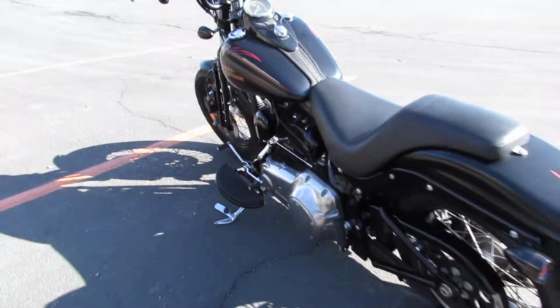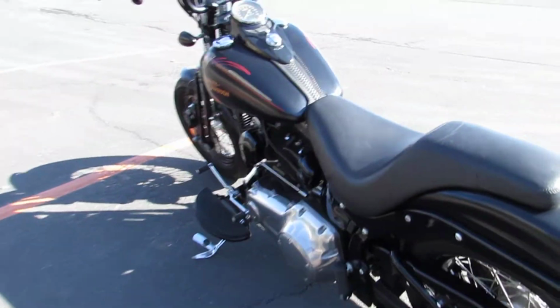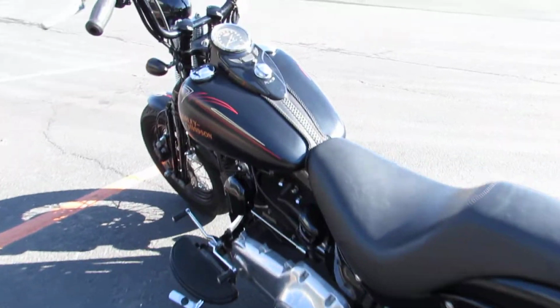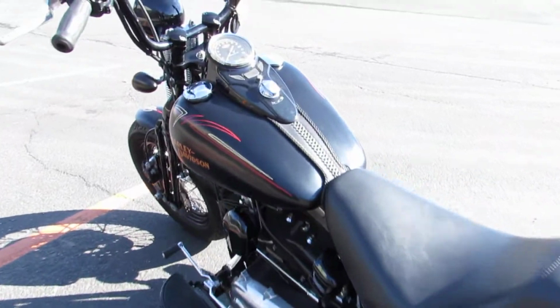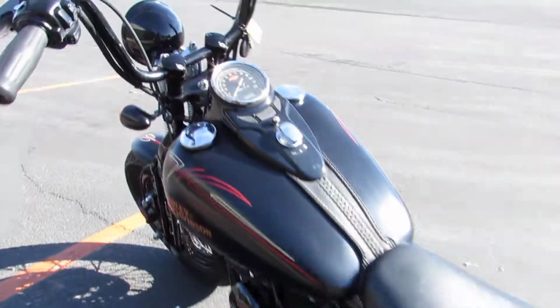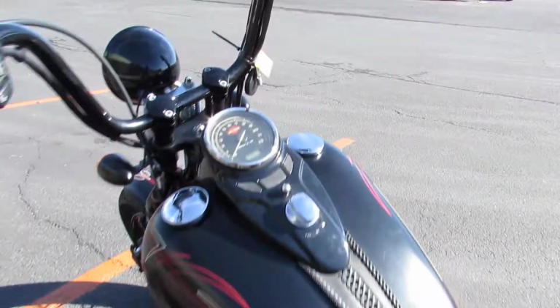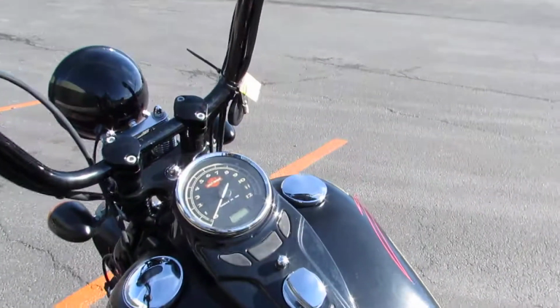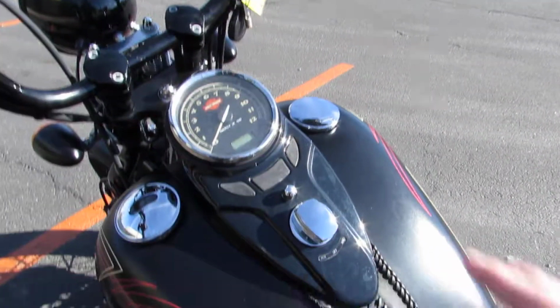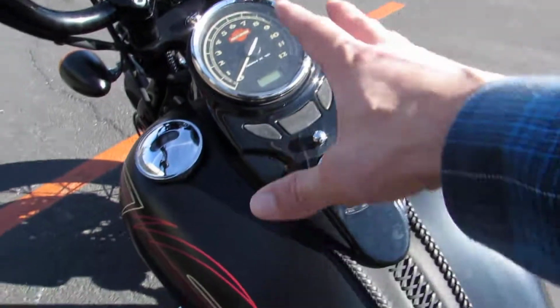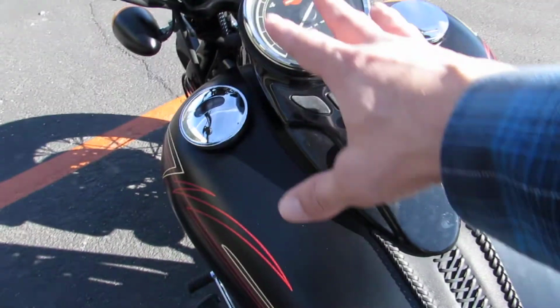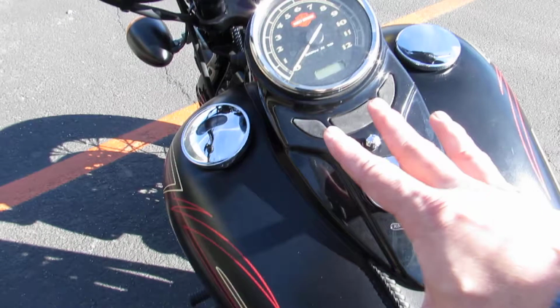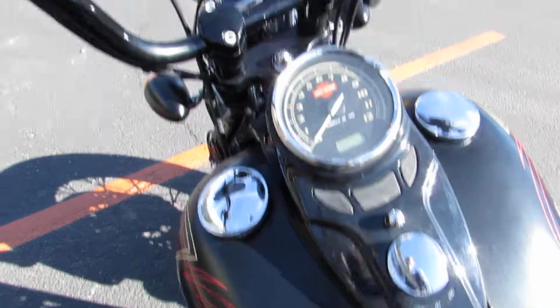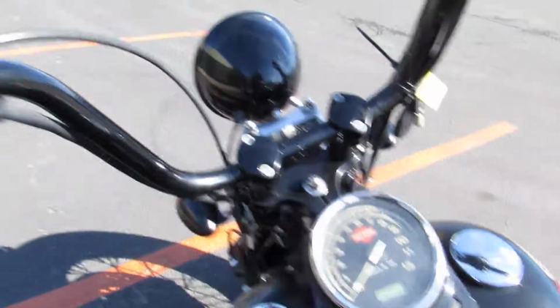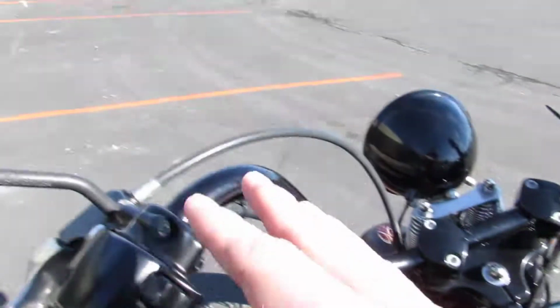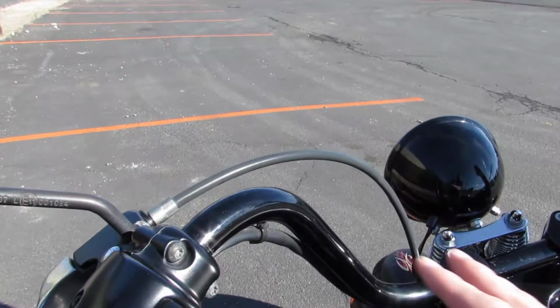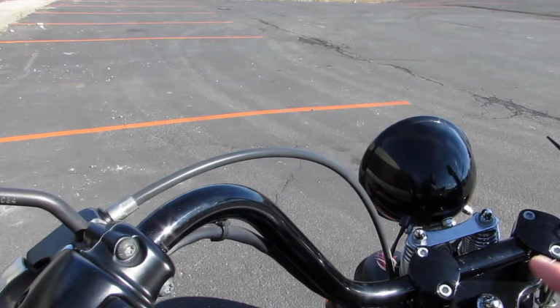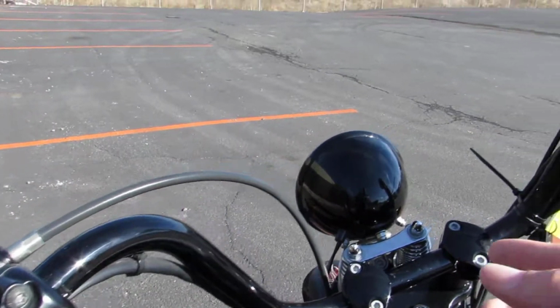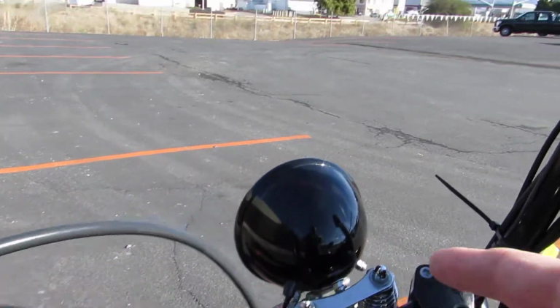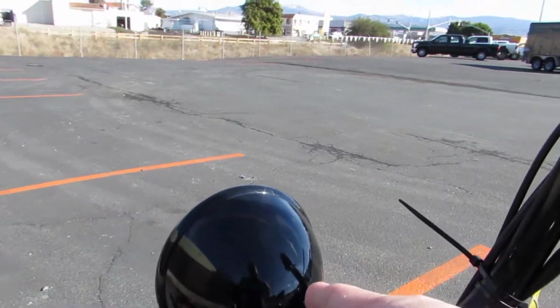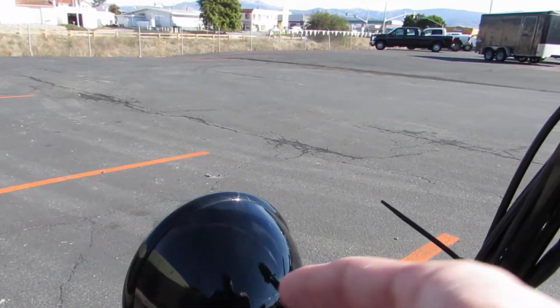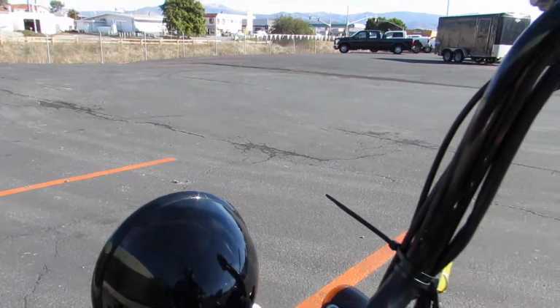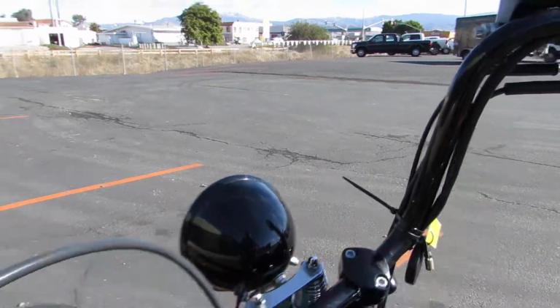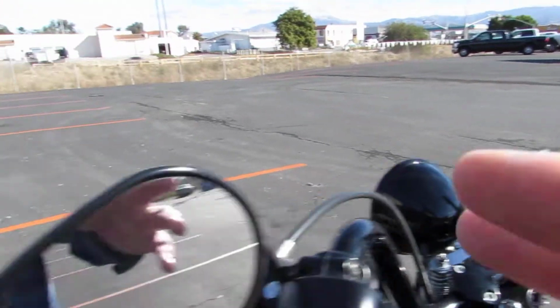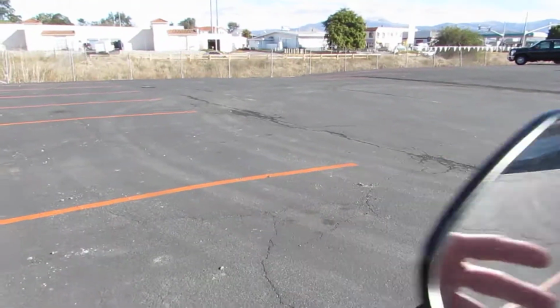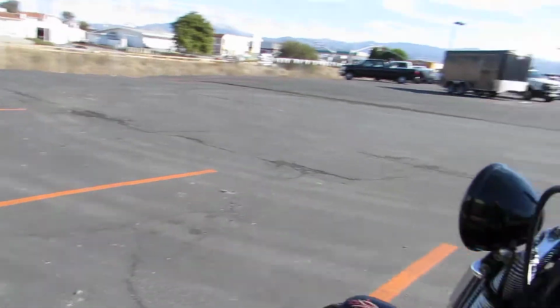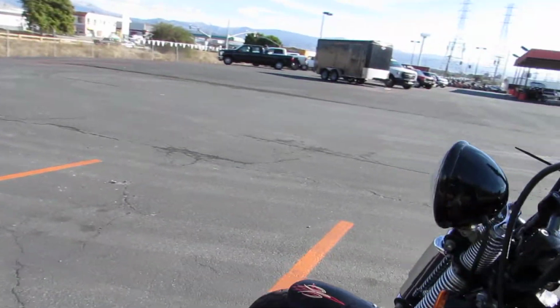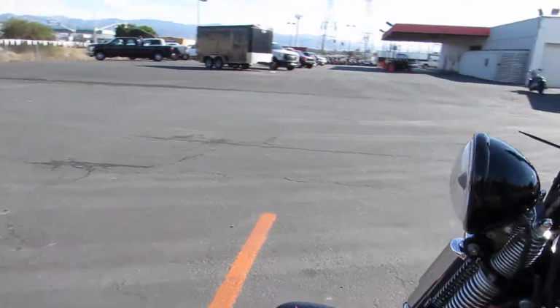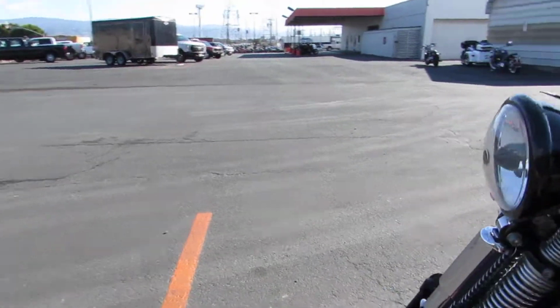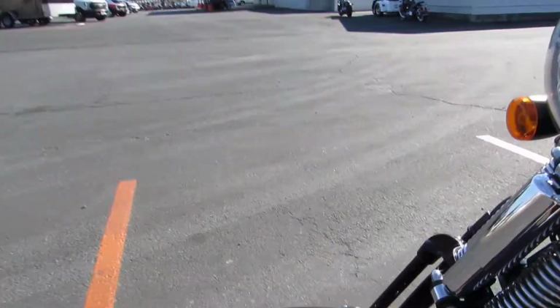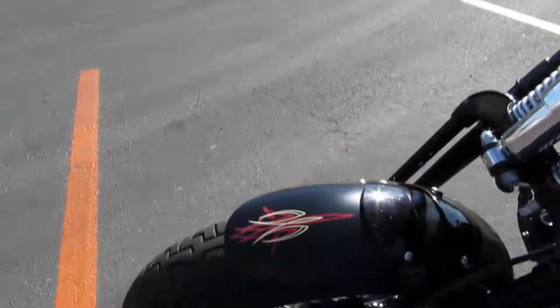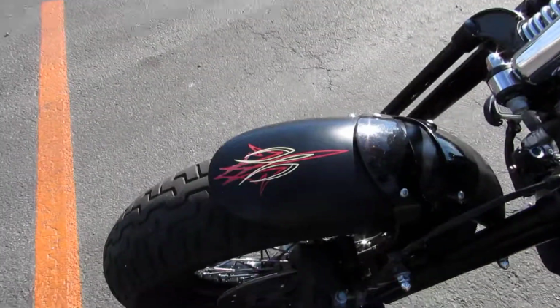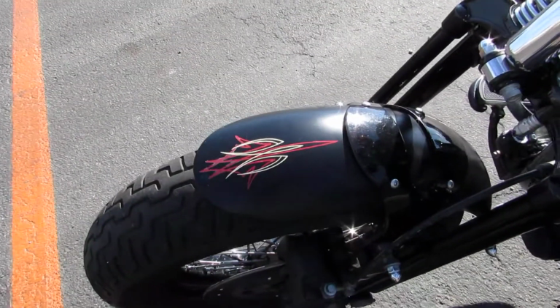Up front you get the five-gallon tank and the old-school cat eye dash. Nice mini ape hangers, blacked-out light, mirrors, grips, and a nice little pinstripe on the front there as well.